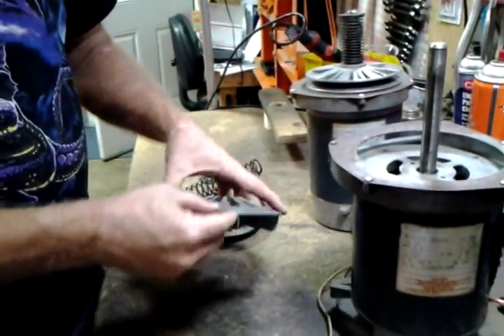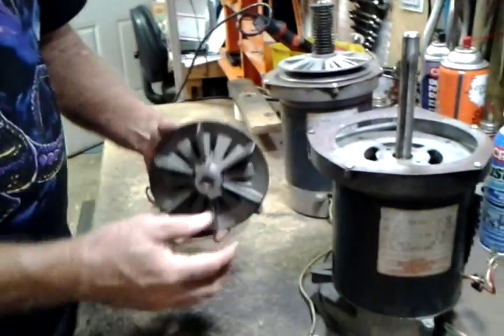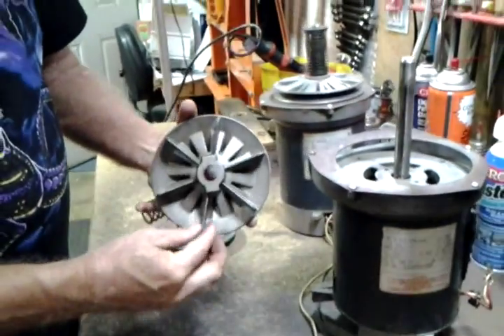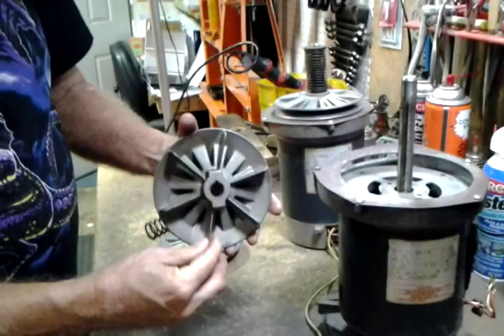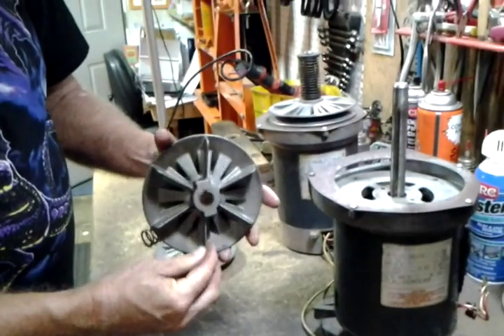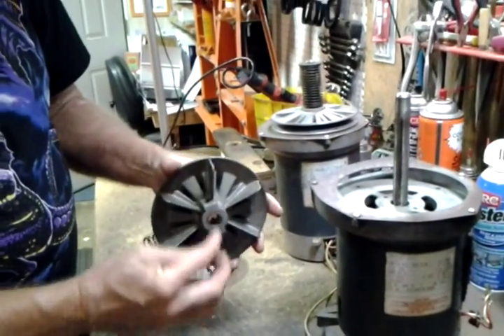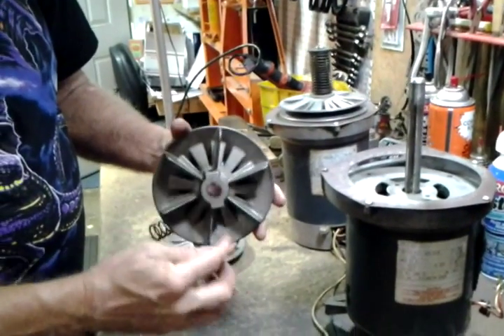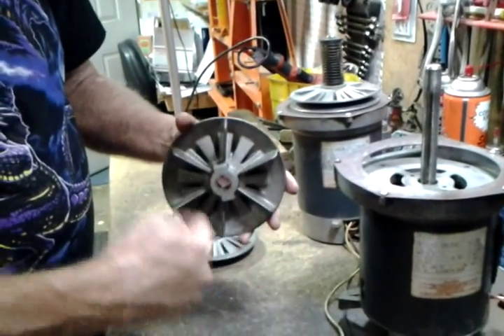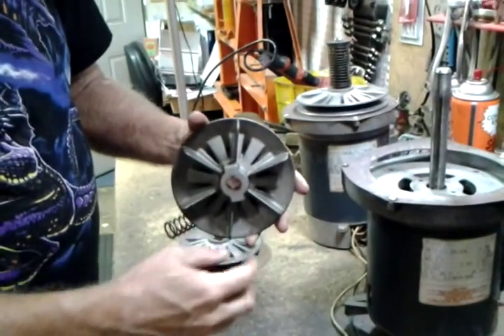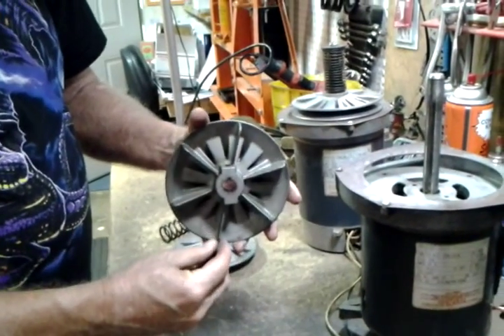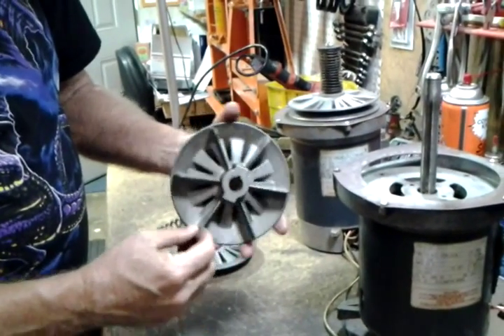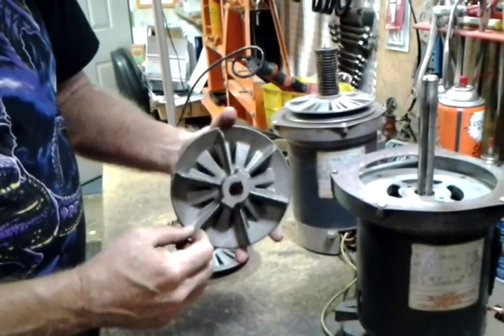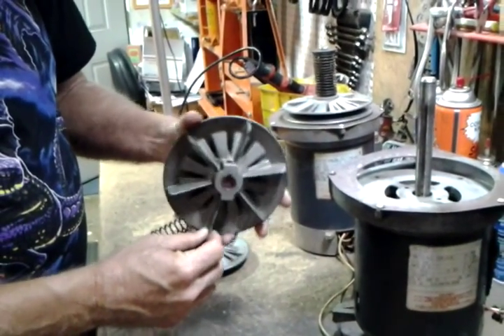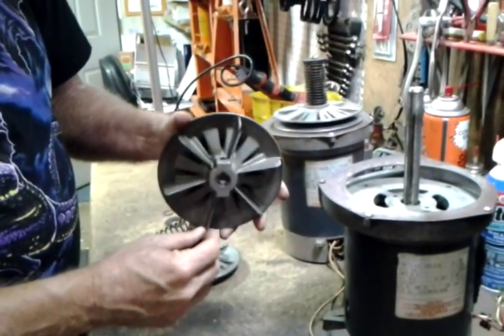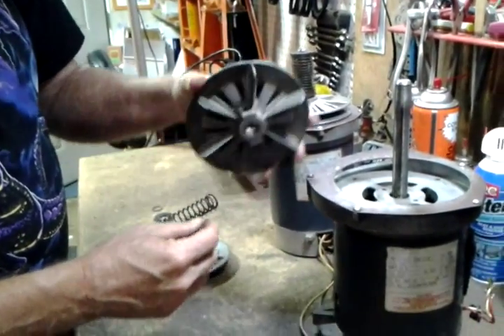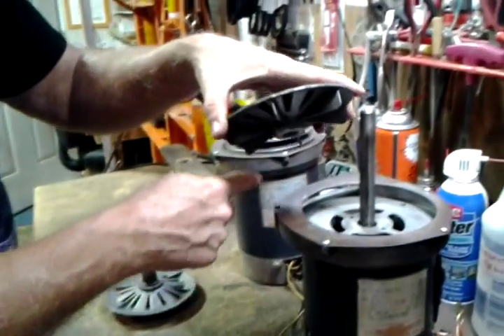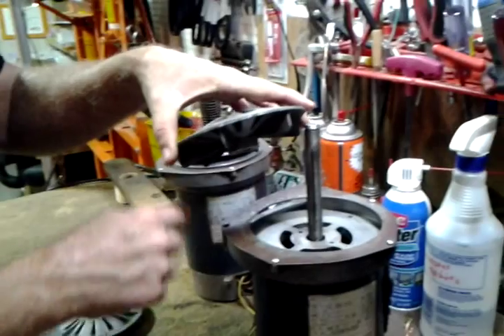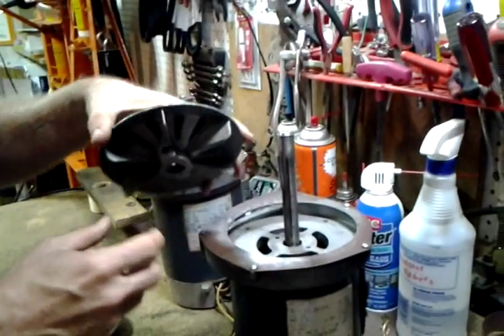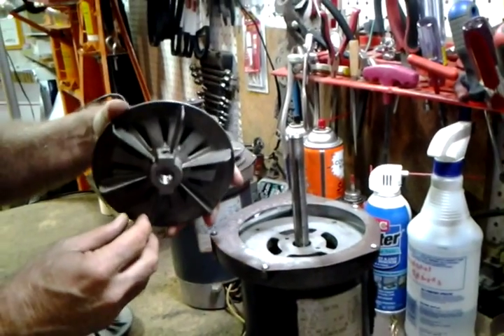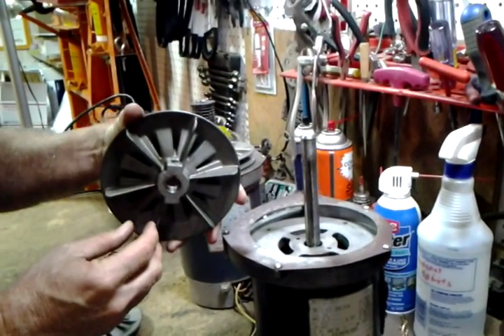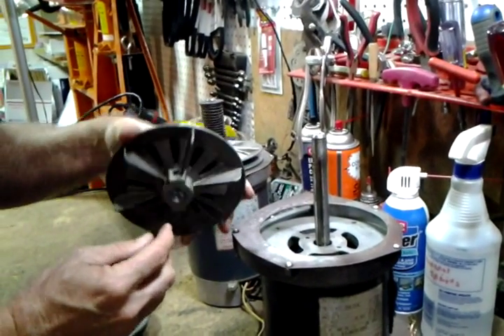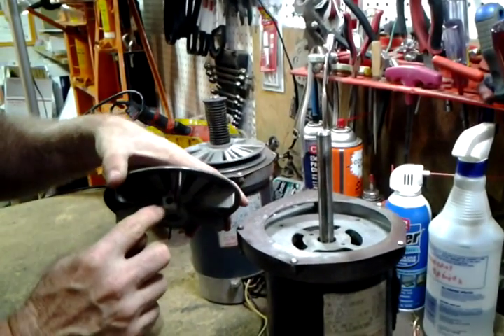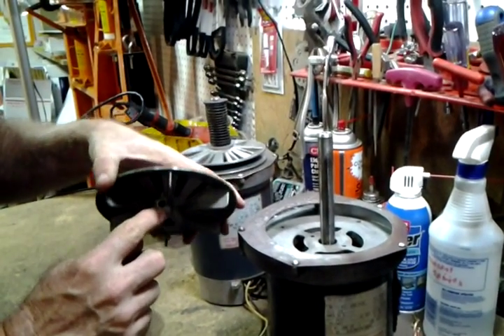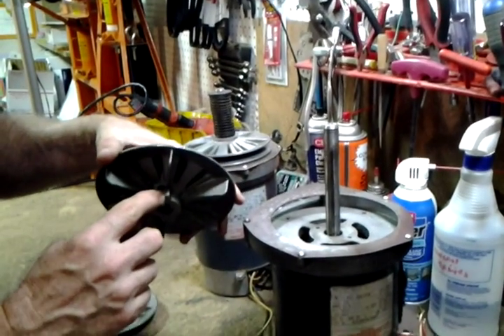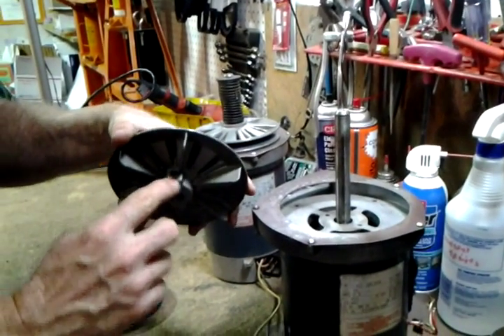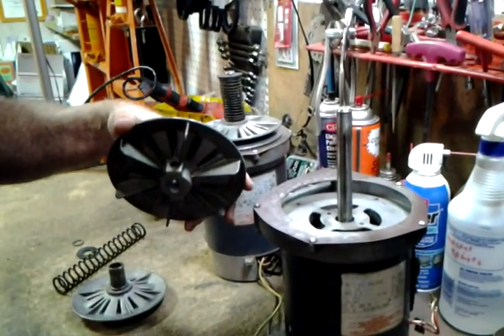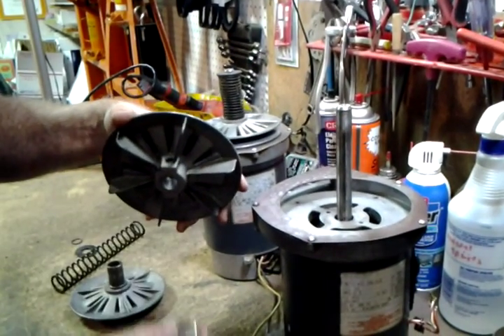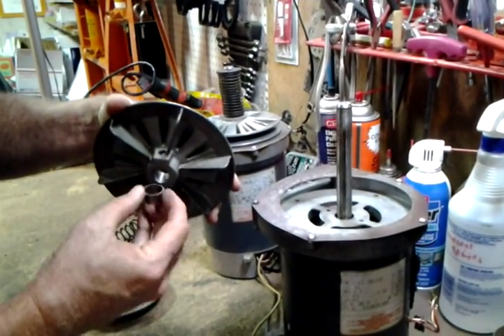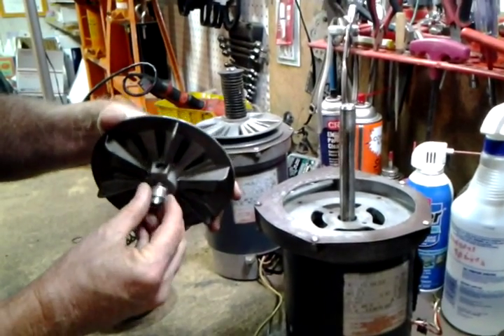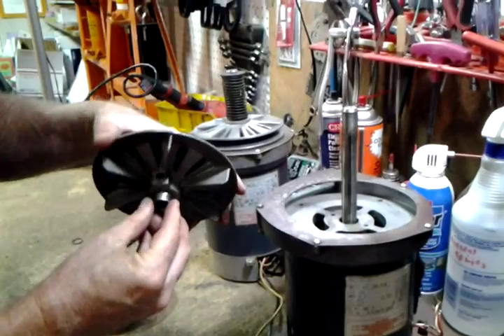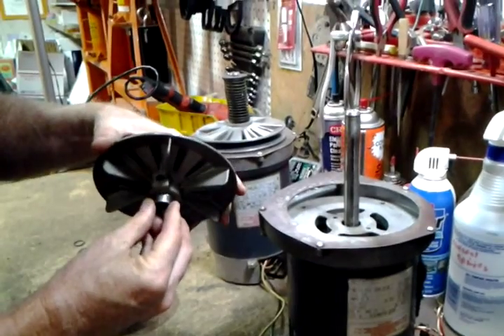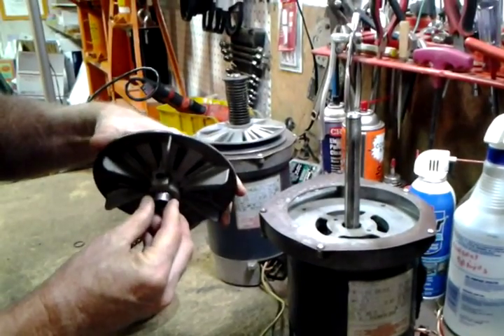There's the inner shiv, which is called the fan shiv. You can see these fan blades — that helps stir air up into the motor. And it's got a set screw.